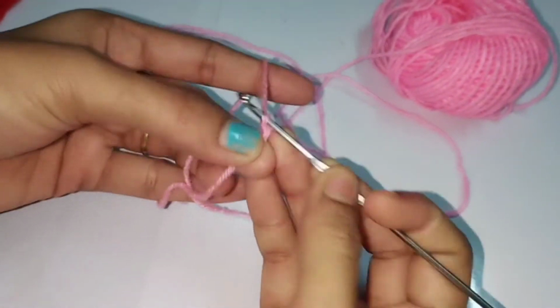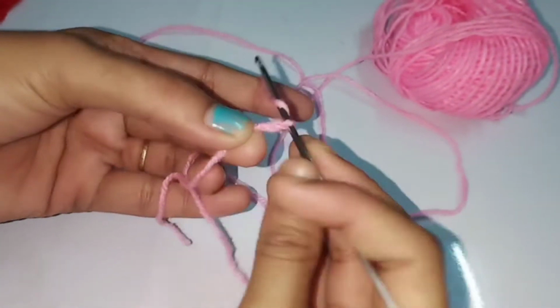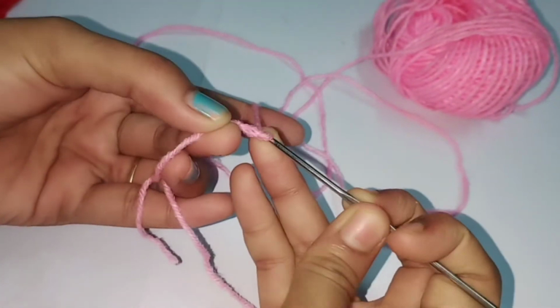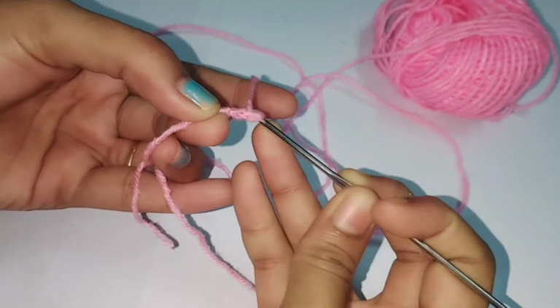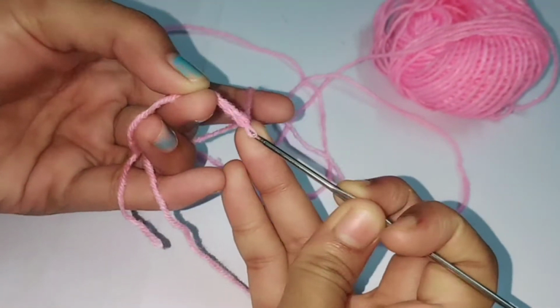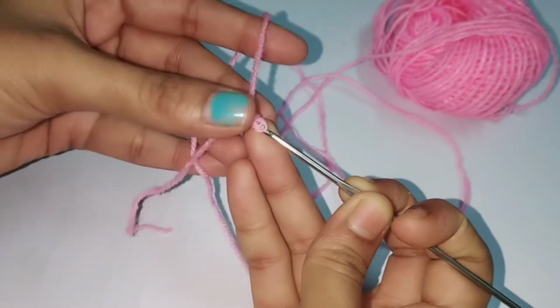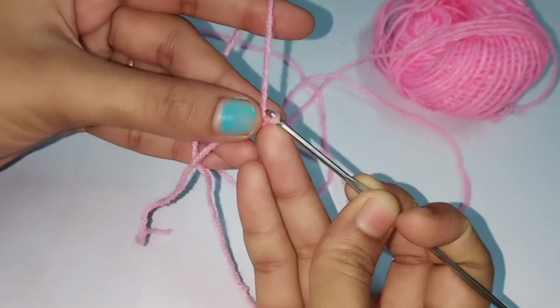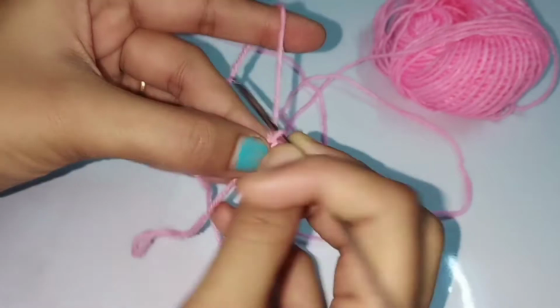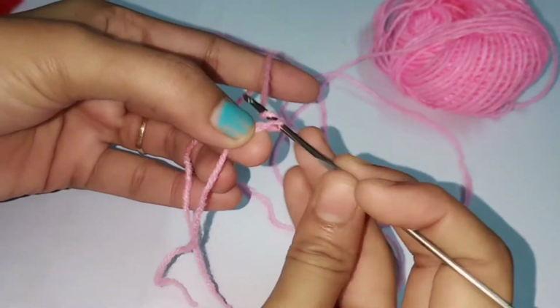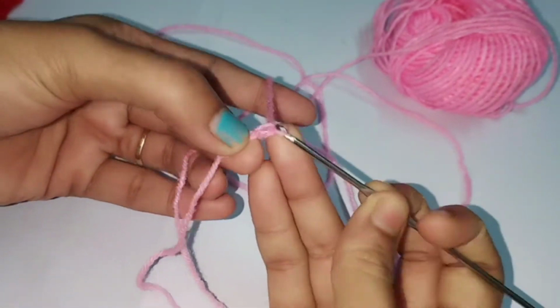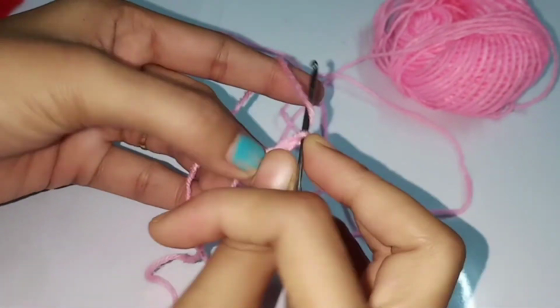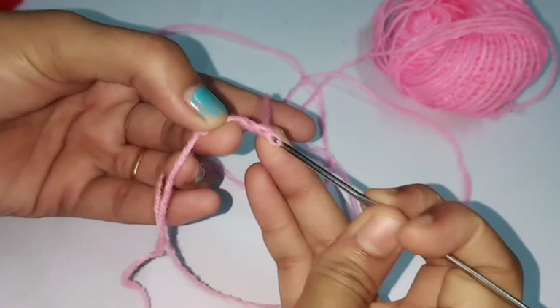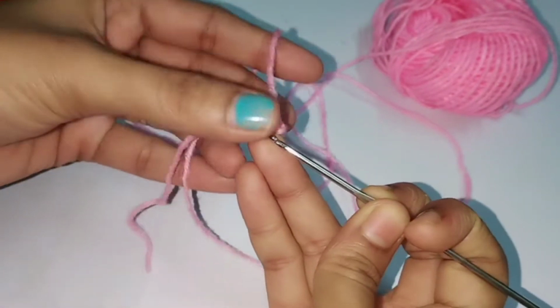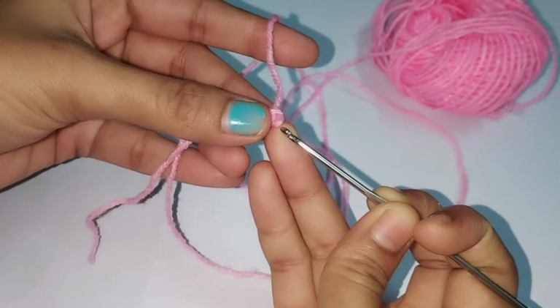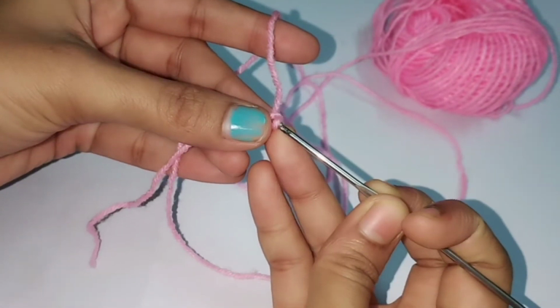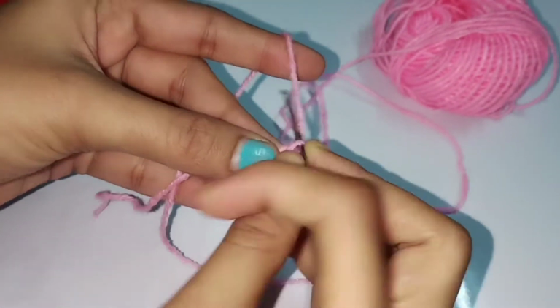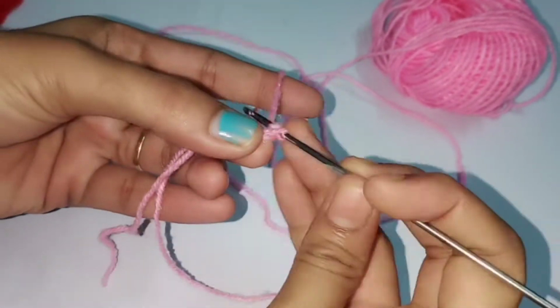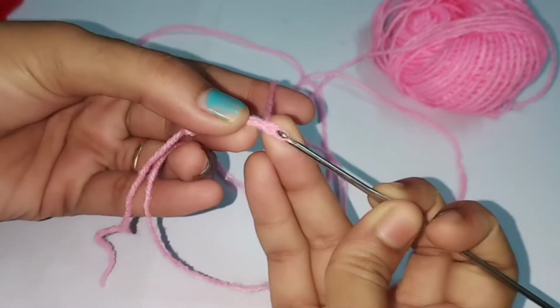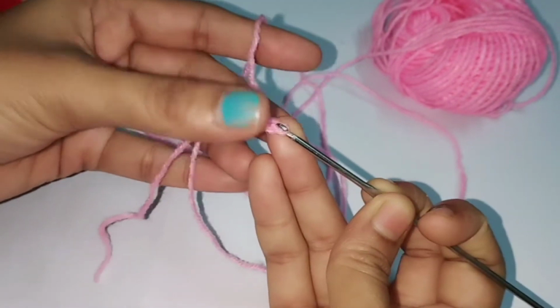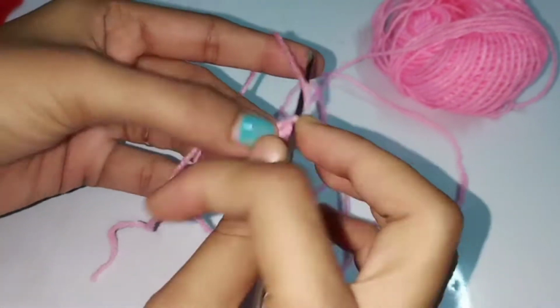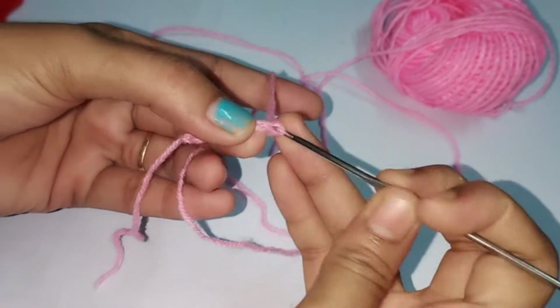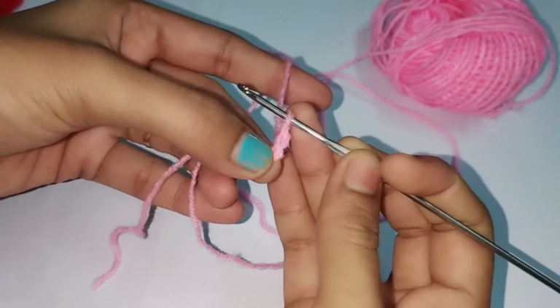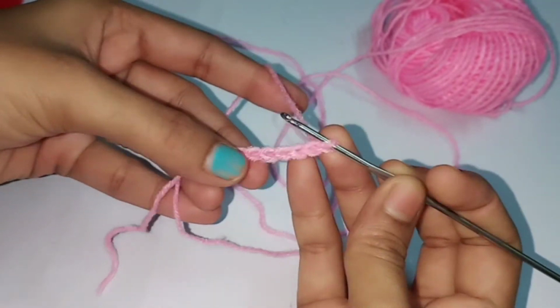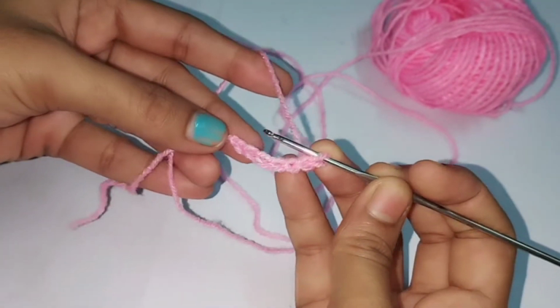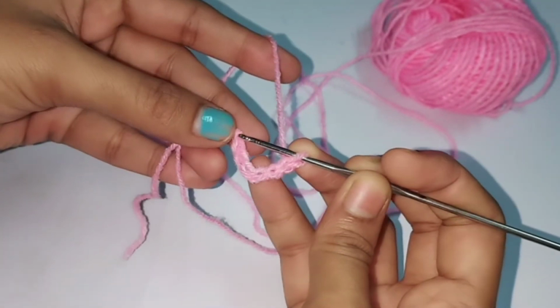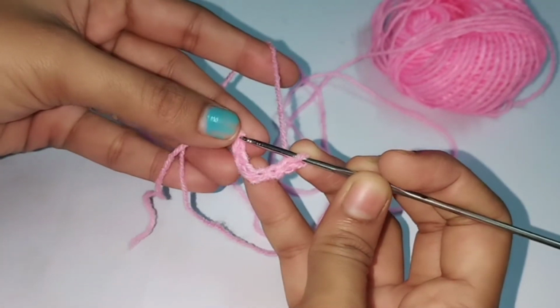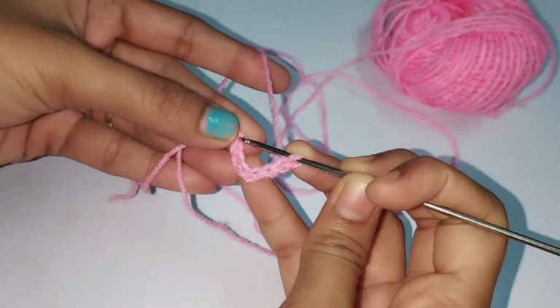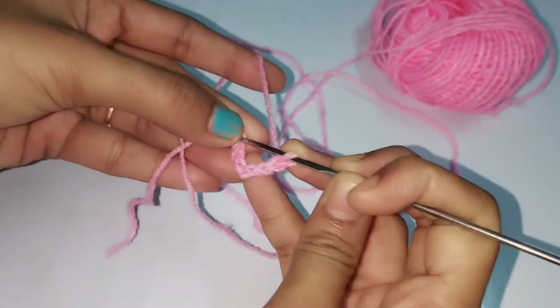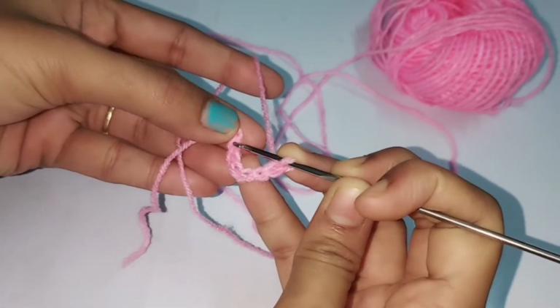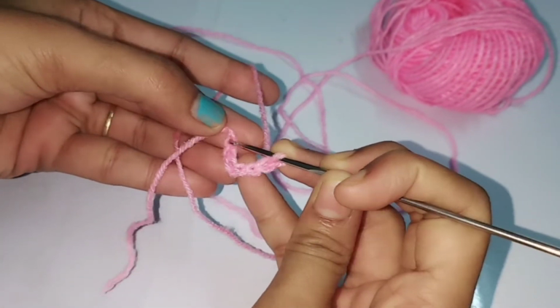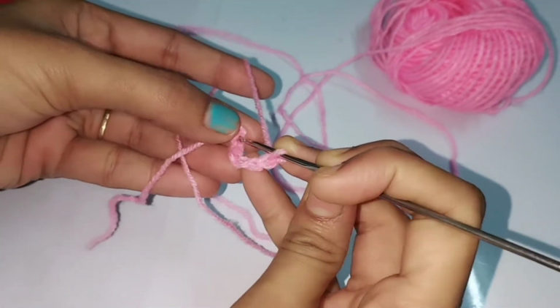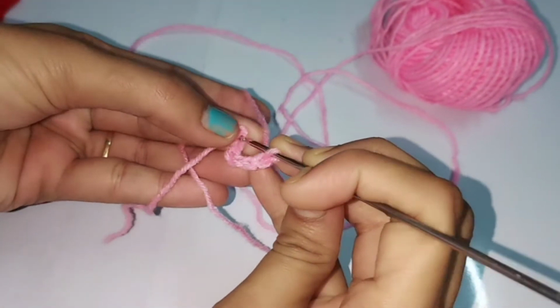One, two, three, four, five, and then six. Six chains, and then slip stitch at the first chain to close the ring.